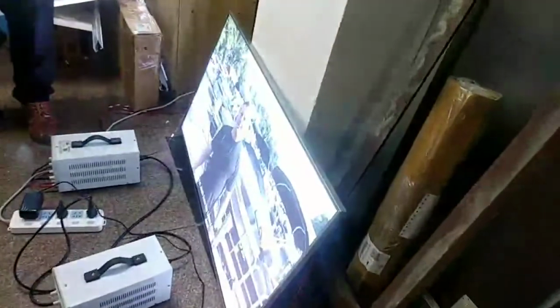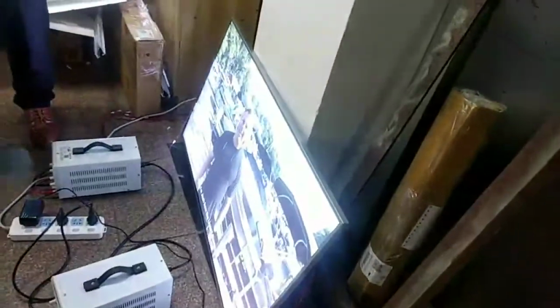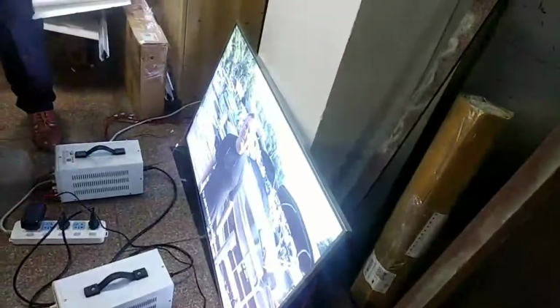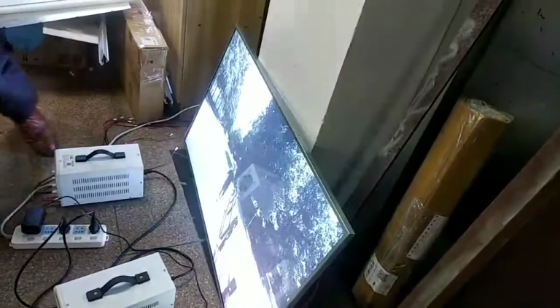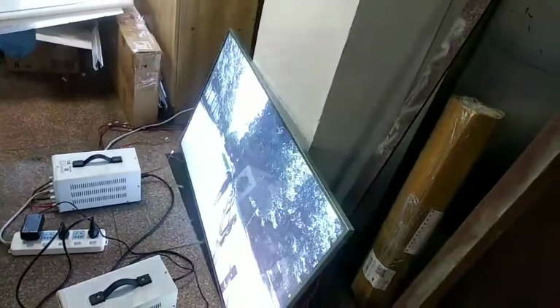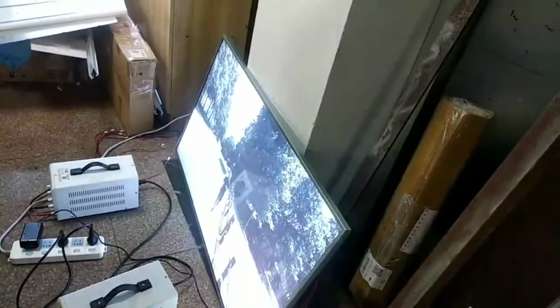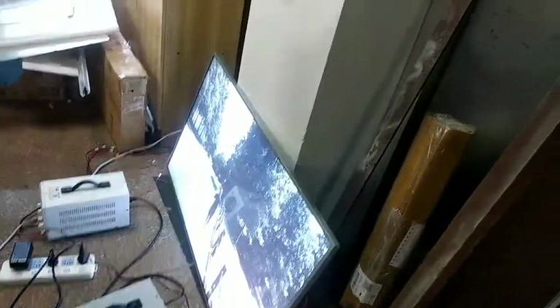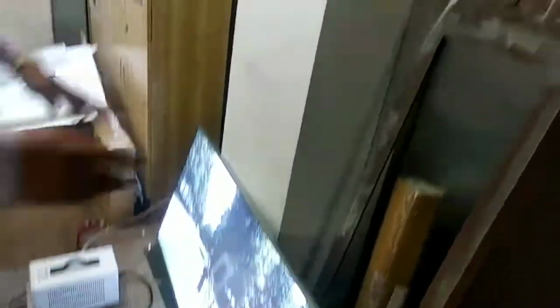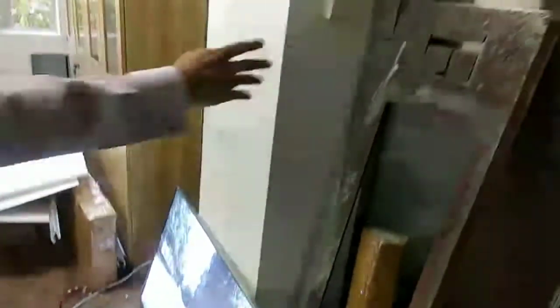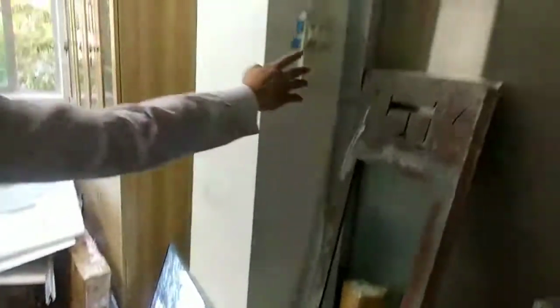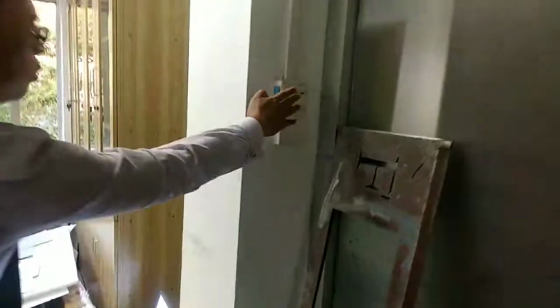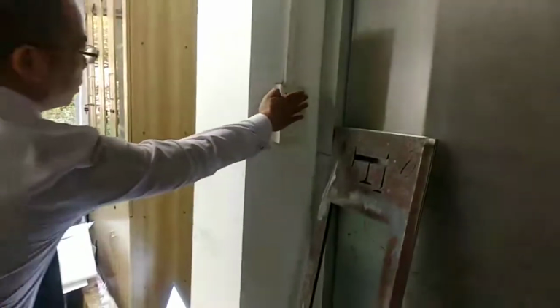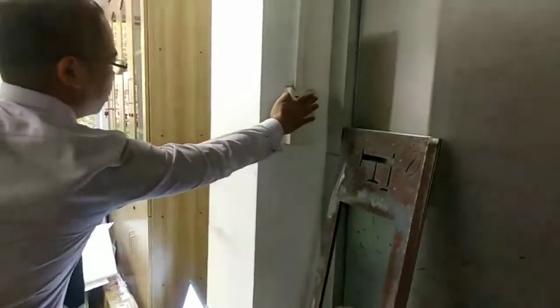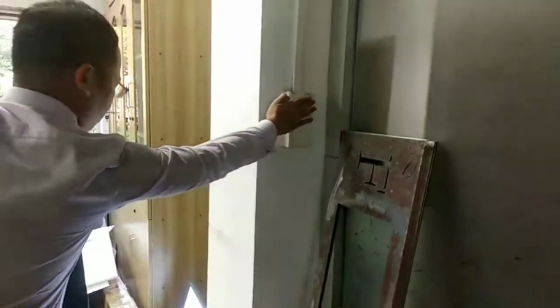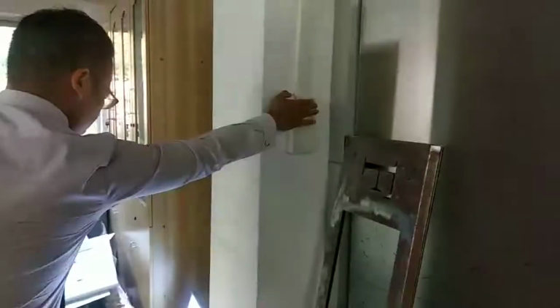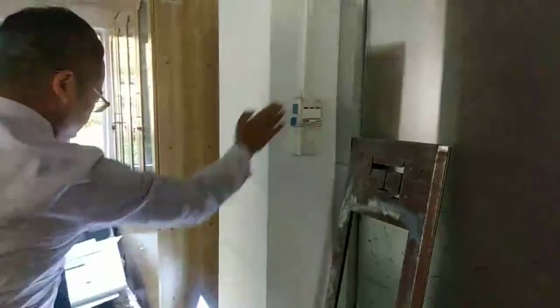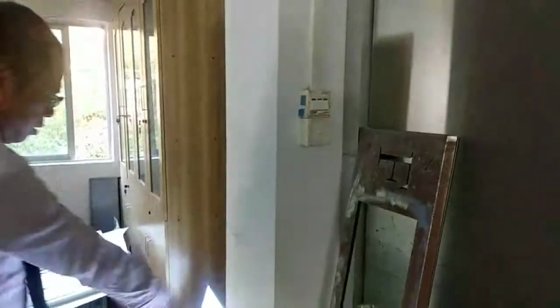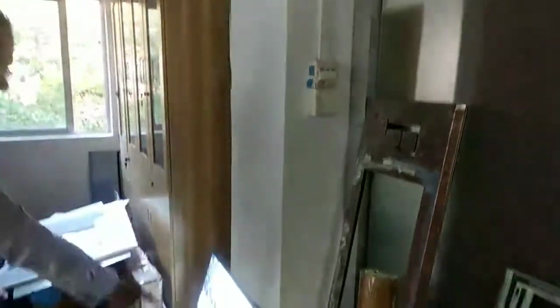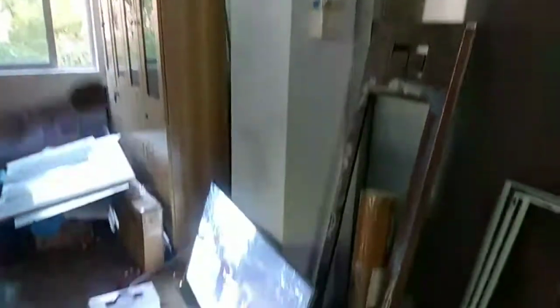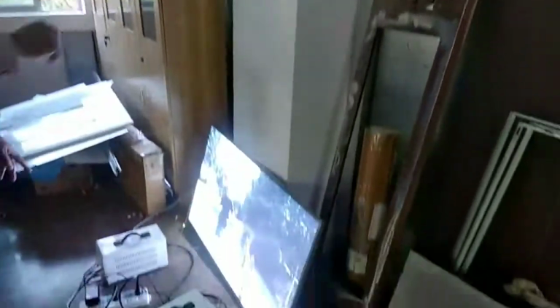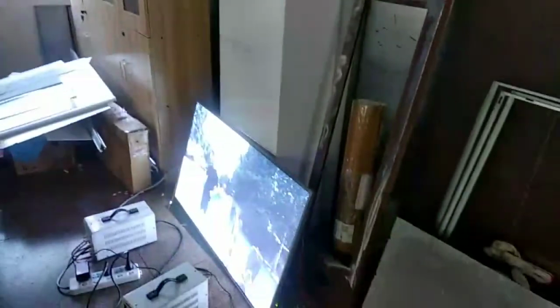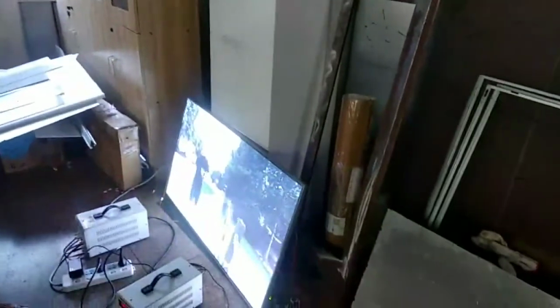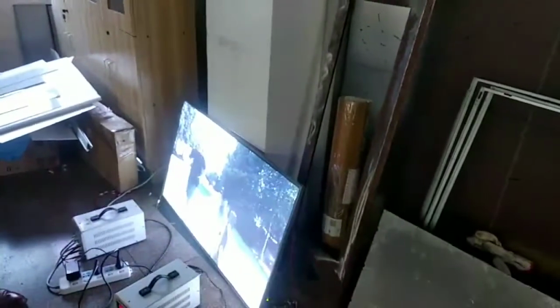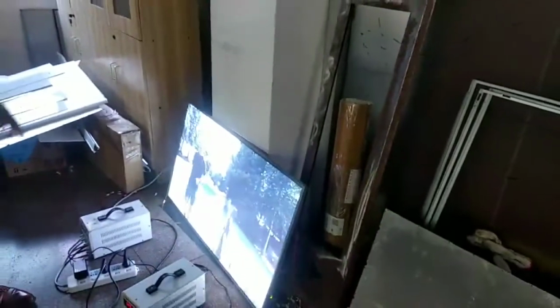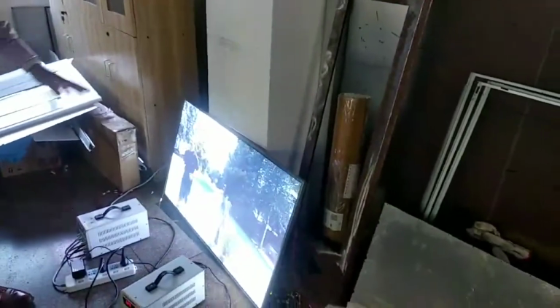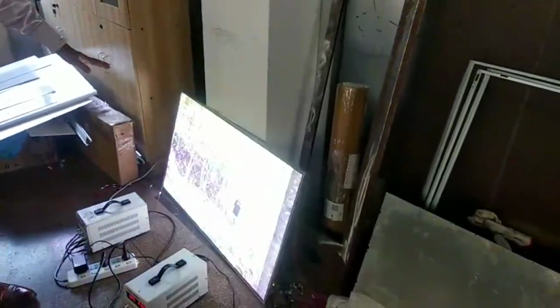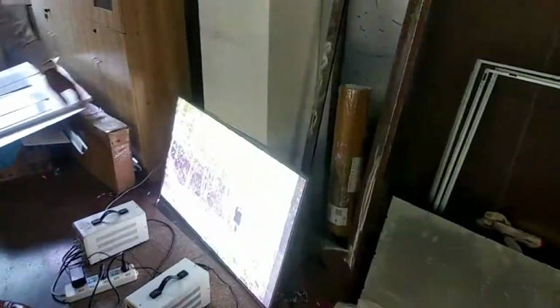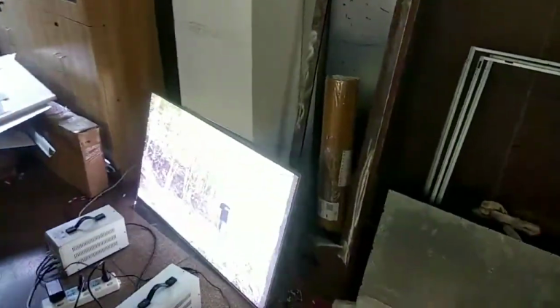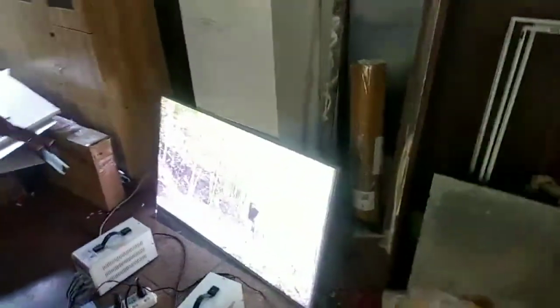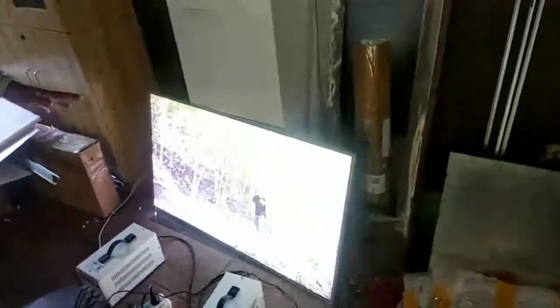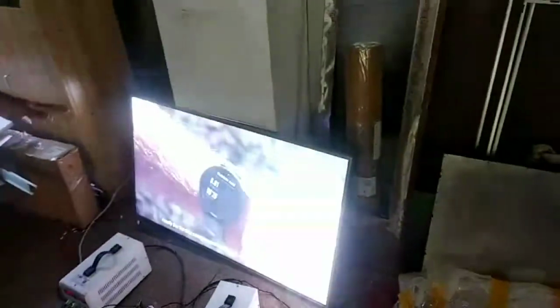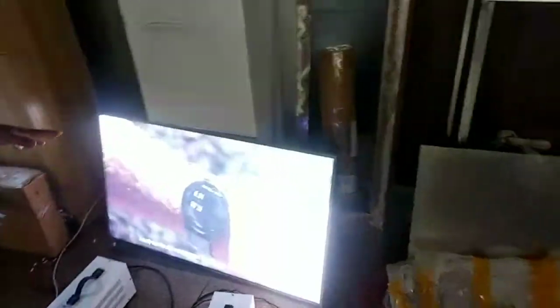Now I will turn off the light and you will see the effect of the screen.